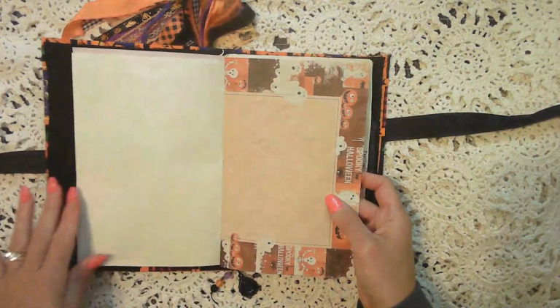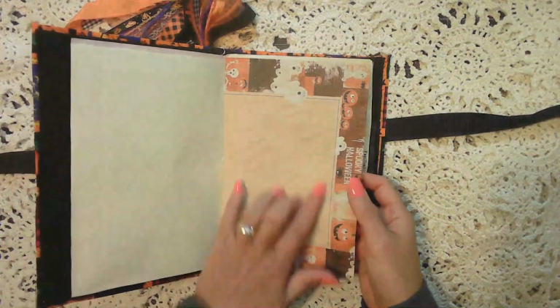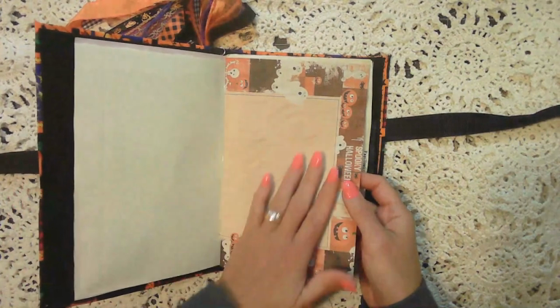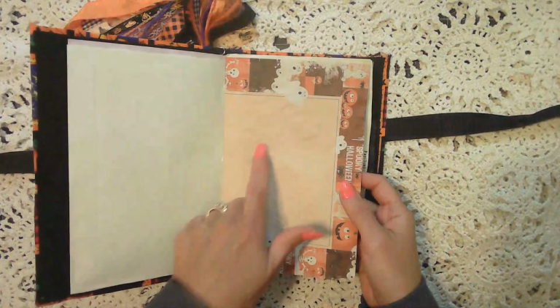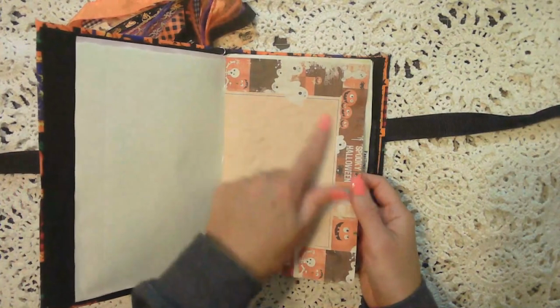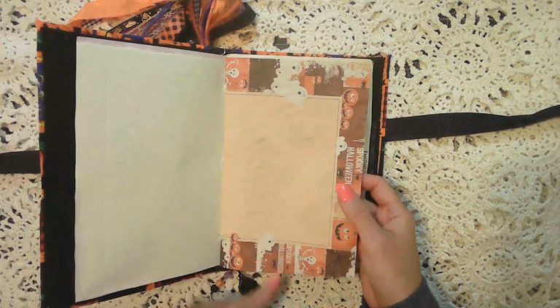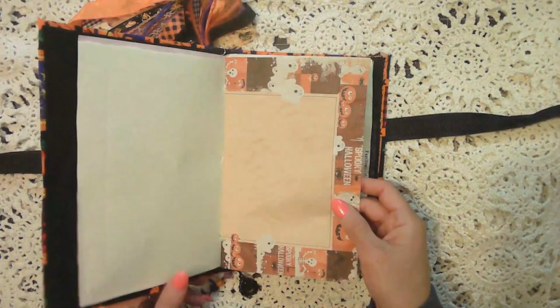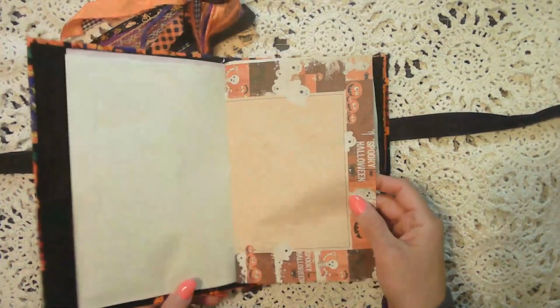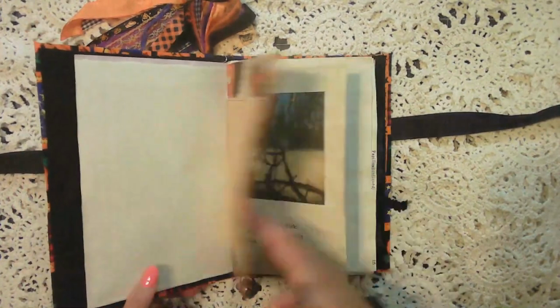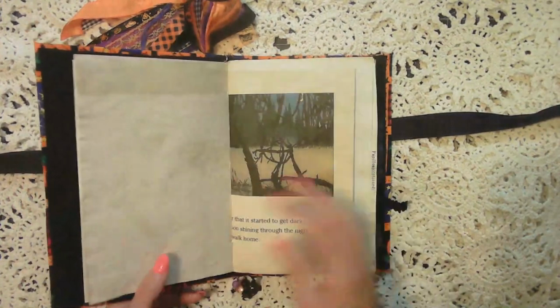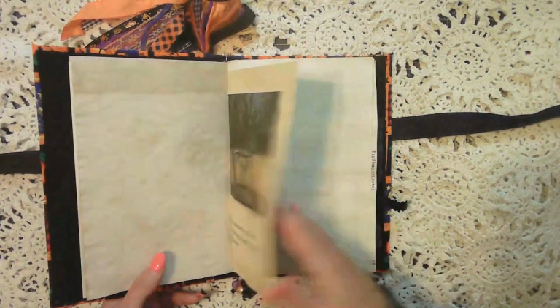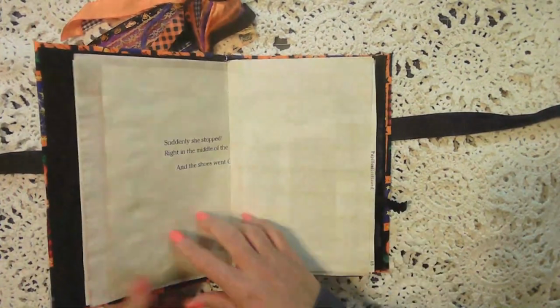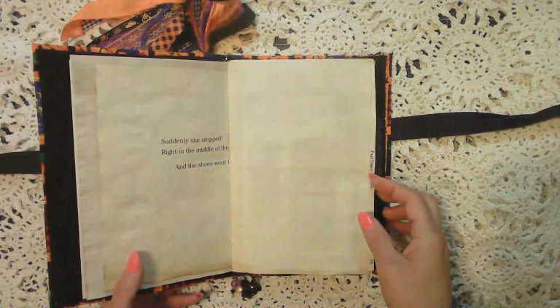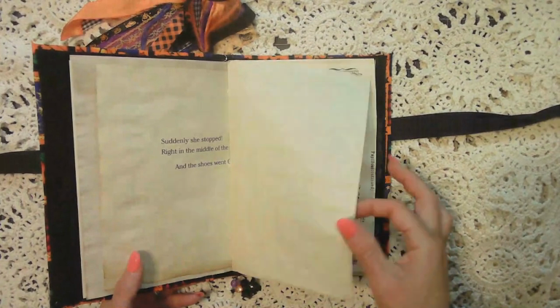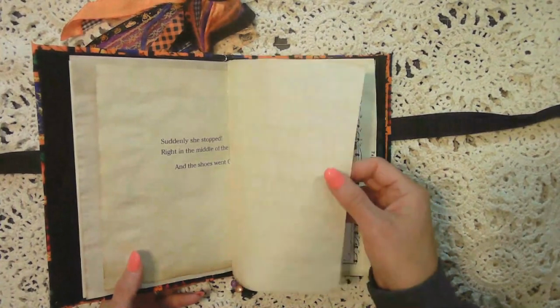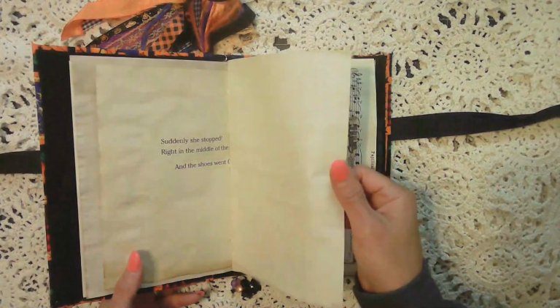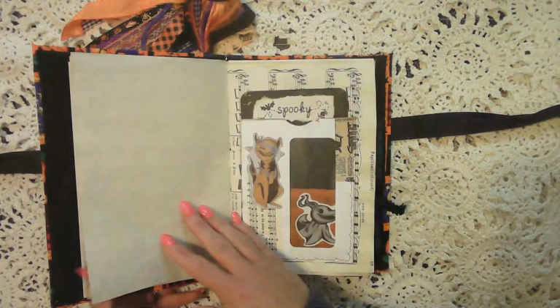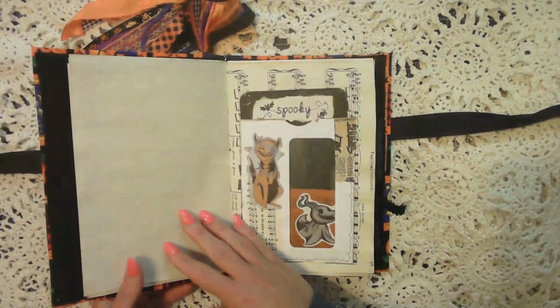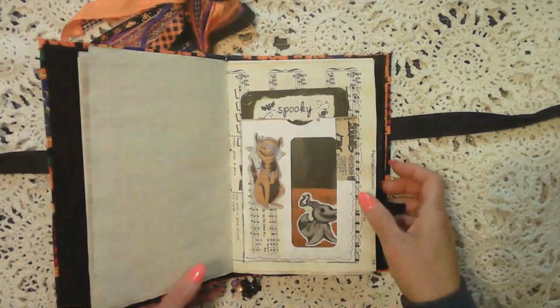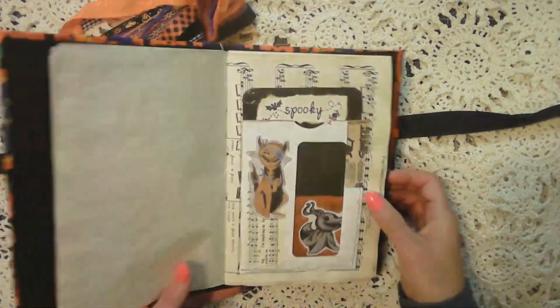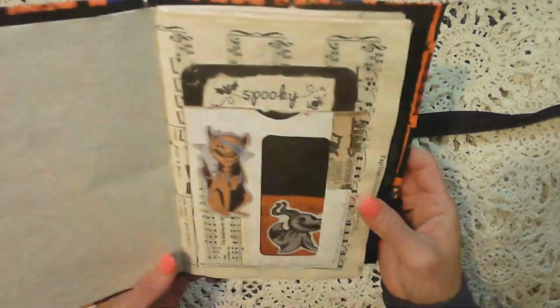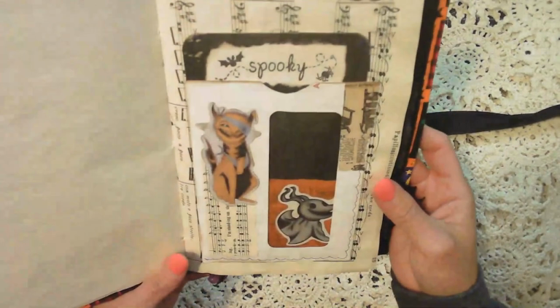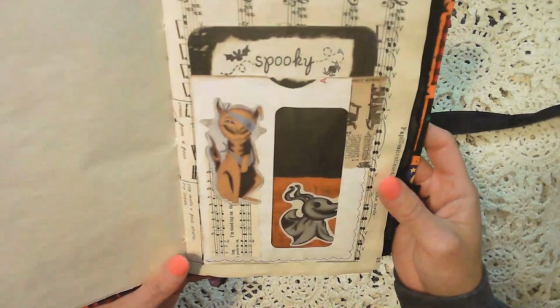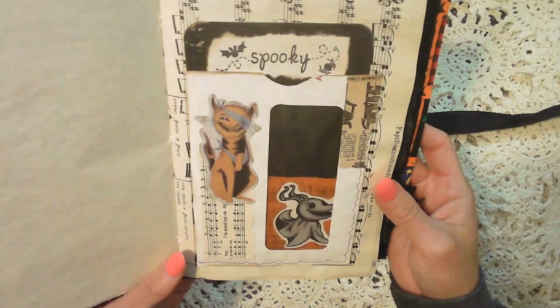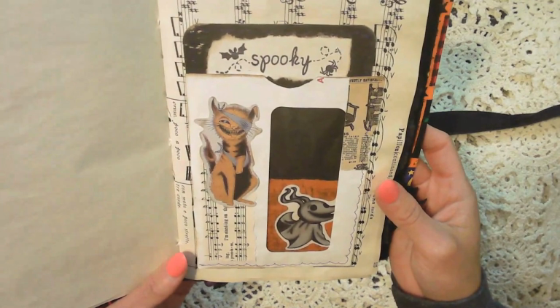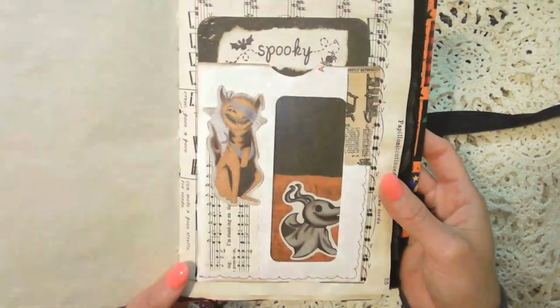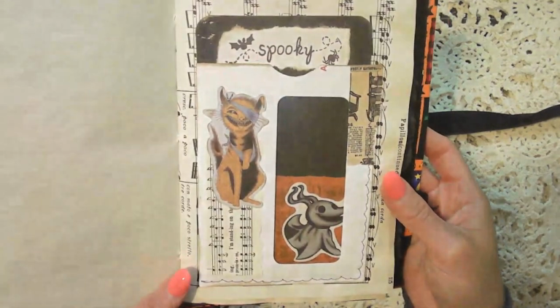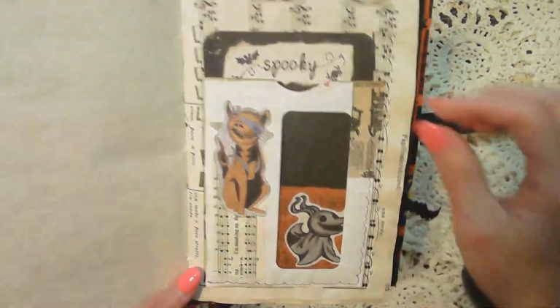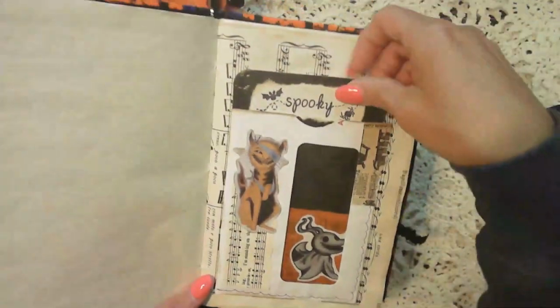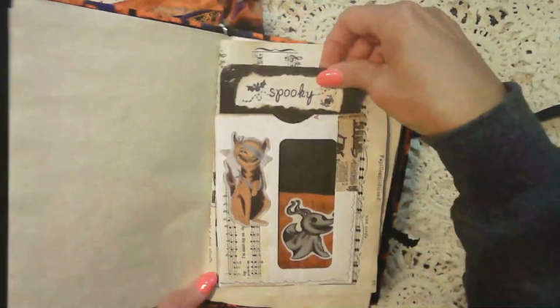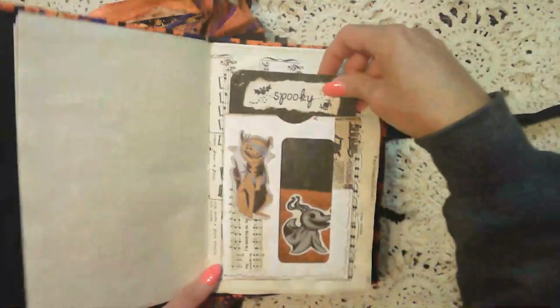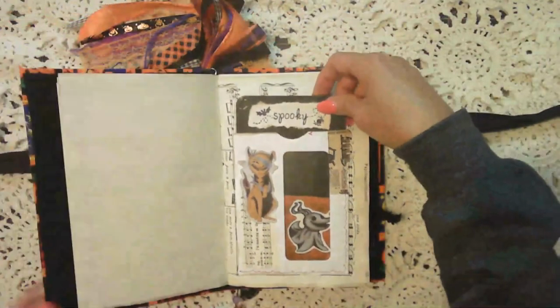Here's another of that Halloween bordered paper, book pages, typewriter paper that's been coffee or tea dyed. Here's one of my junk mail pockets, and then a journaling card that I made.